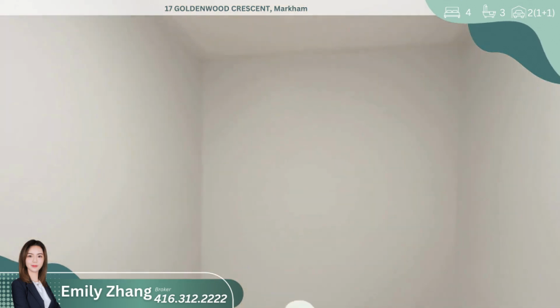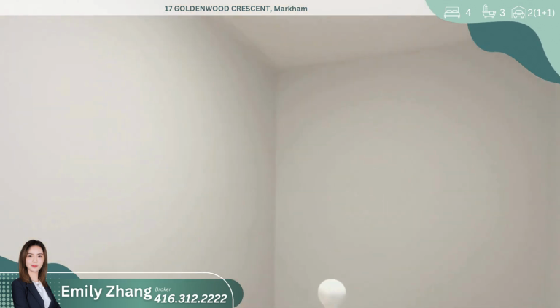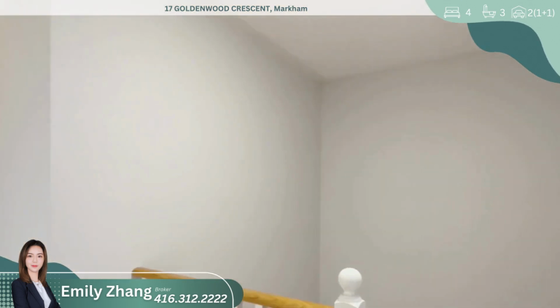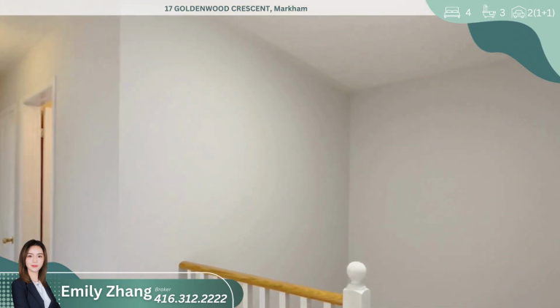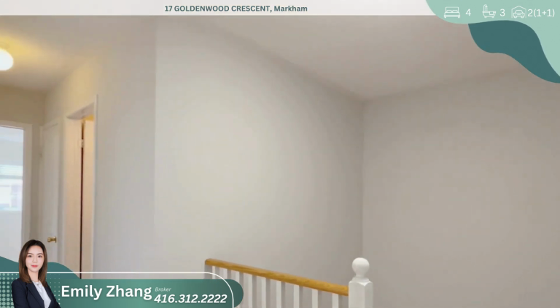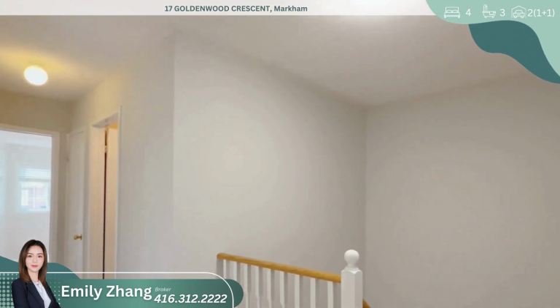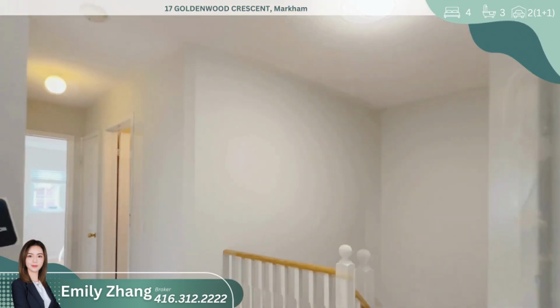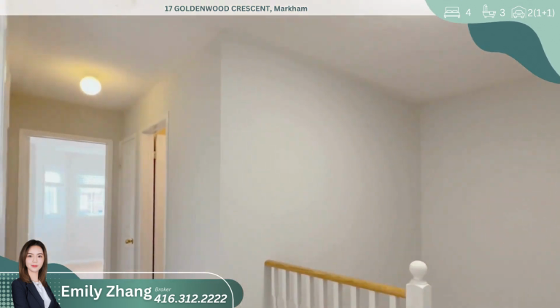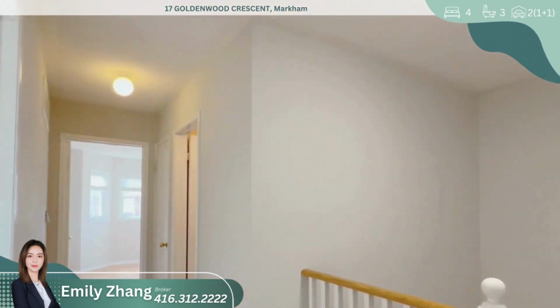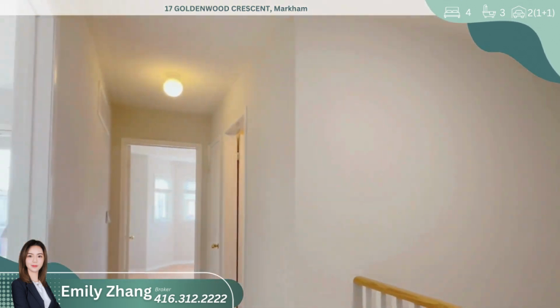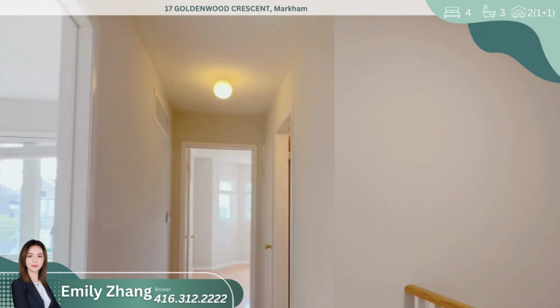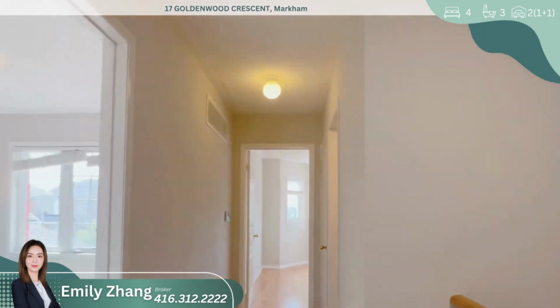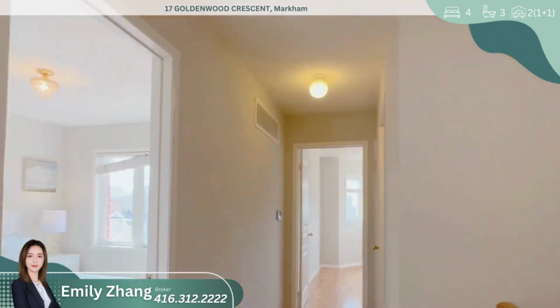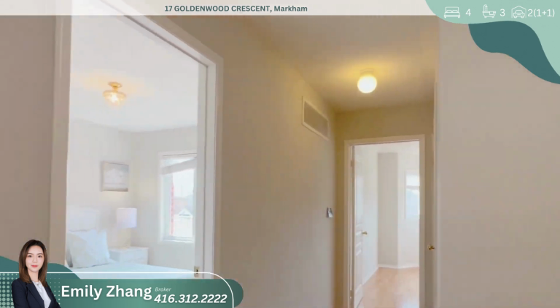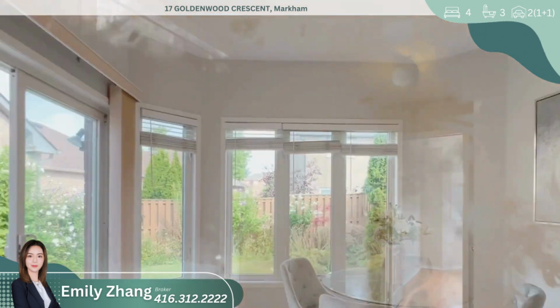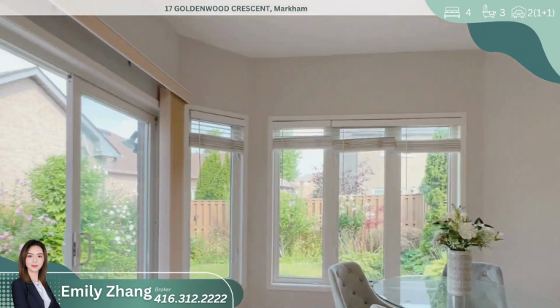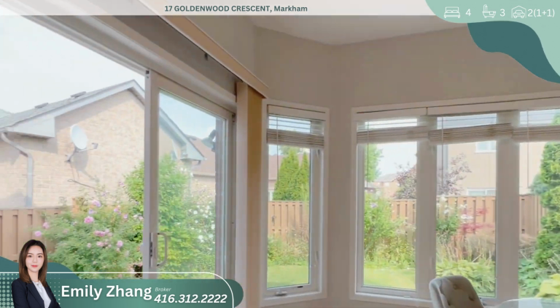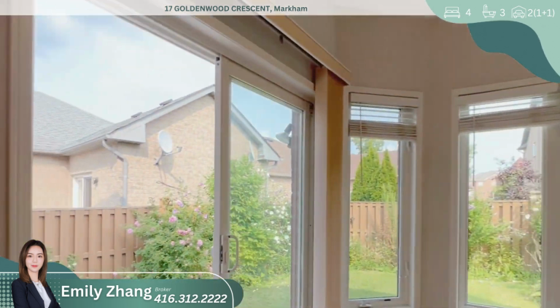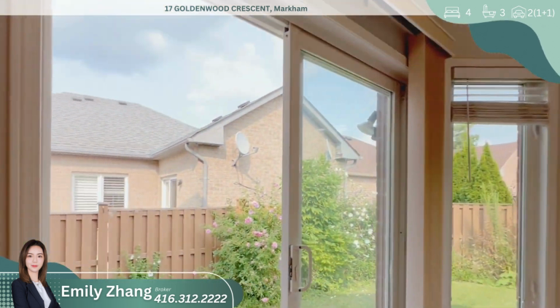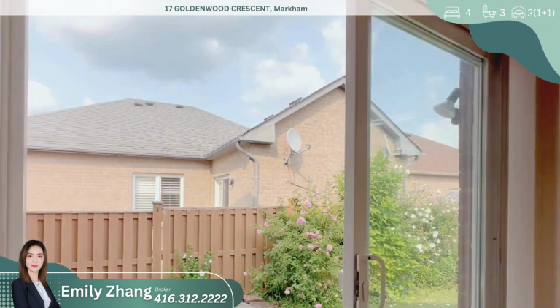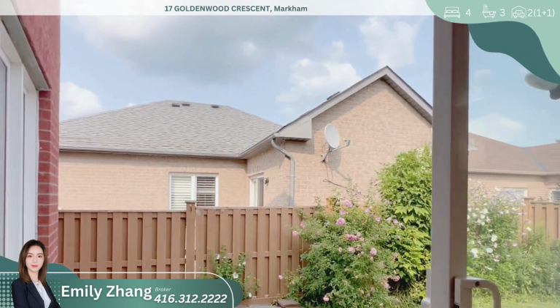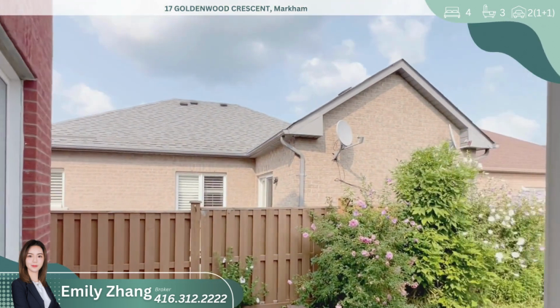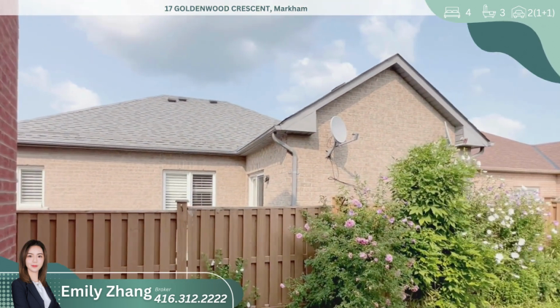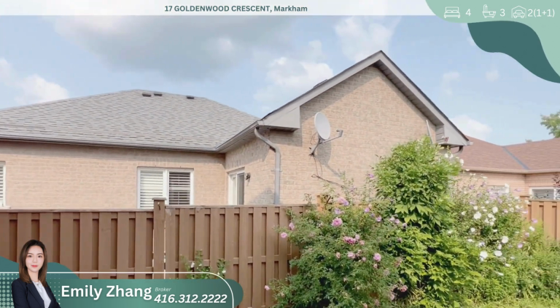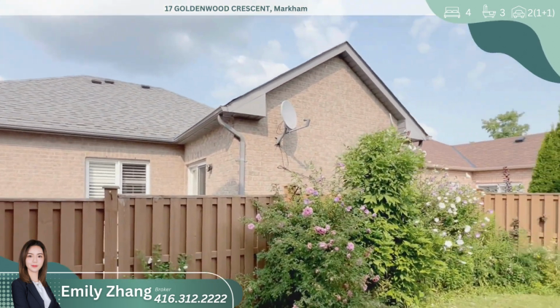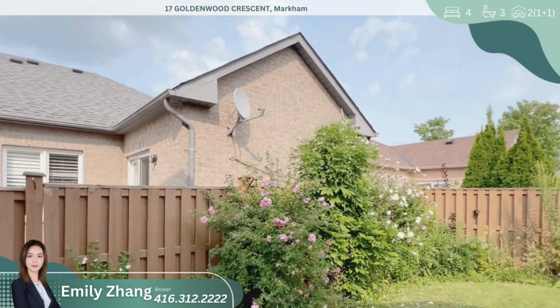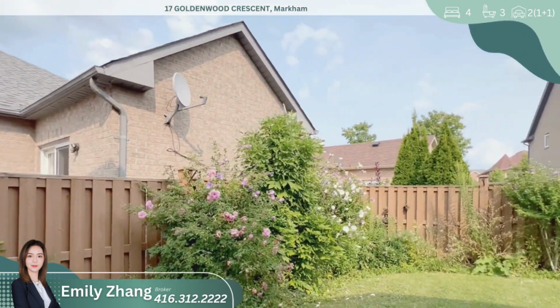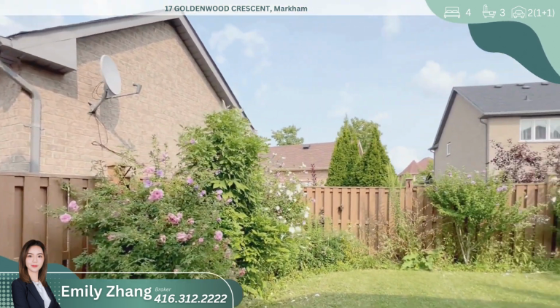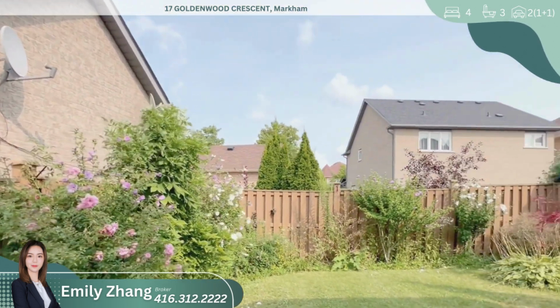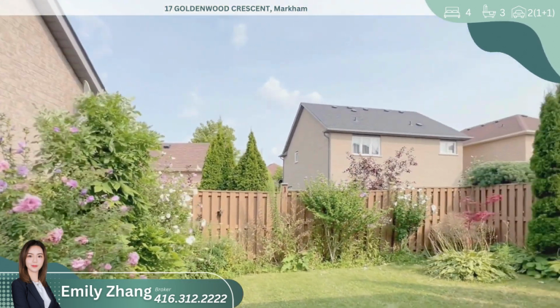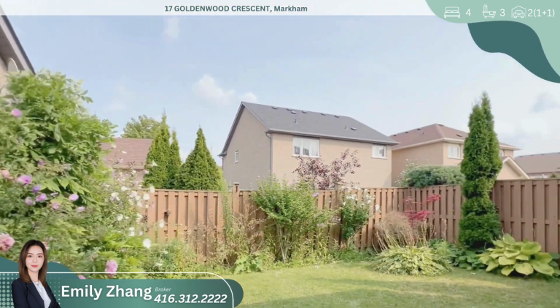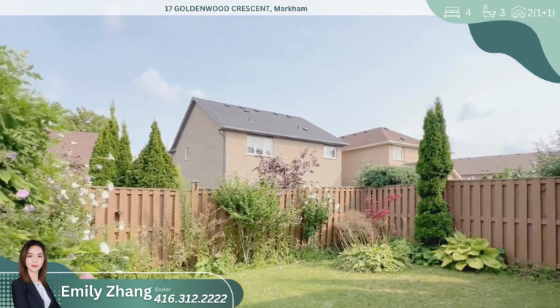Extras include all electrical light fixtures, fridge, stove, dishwasher, hood, washer and dryer, and window coverings, as is.